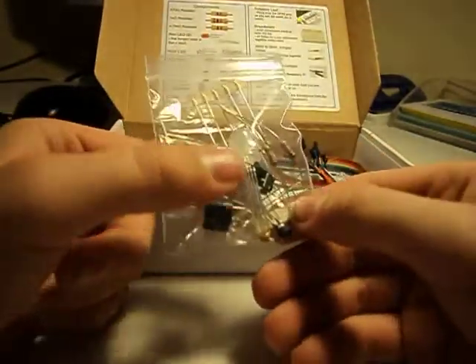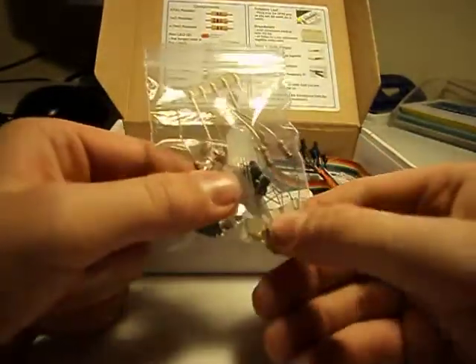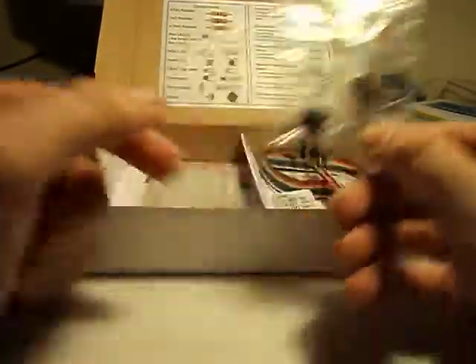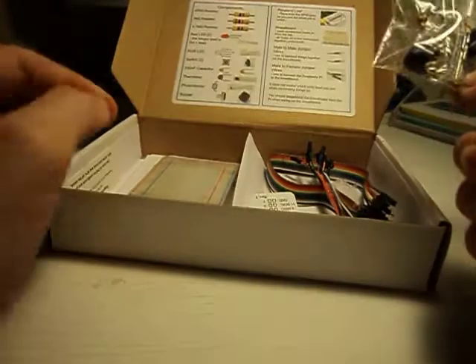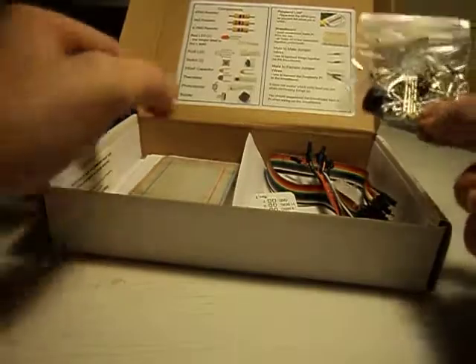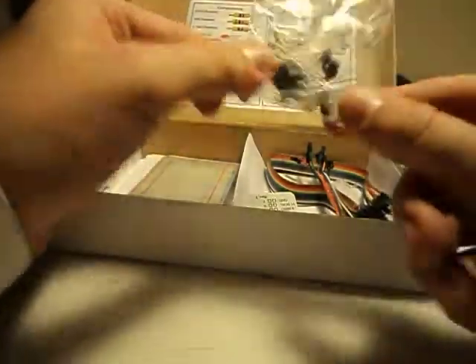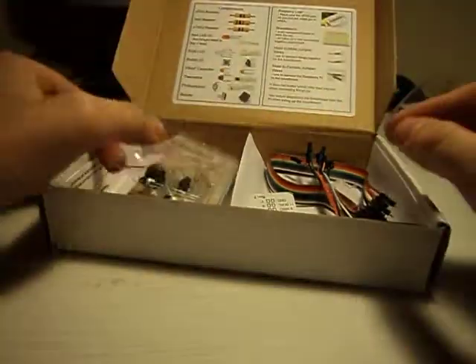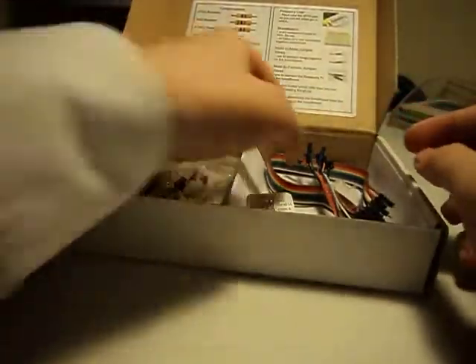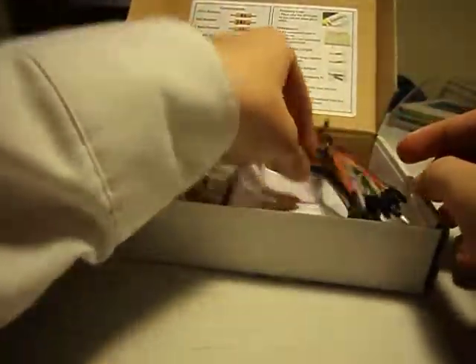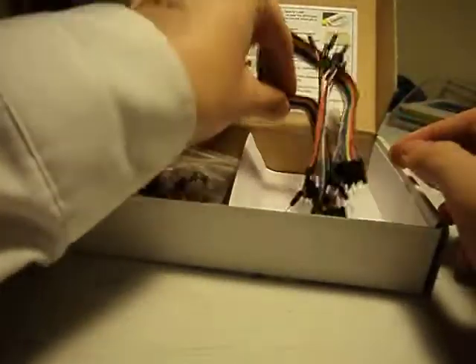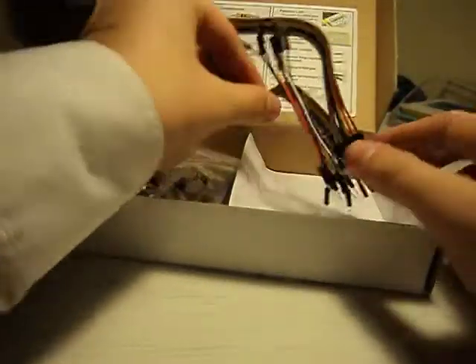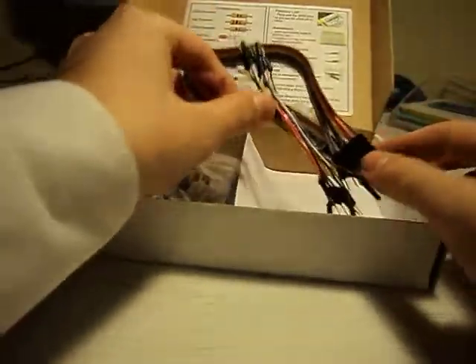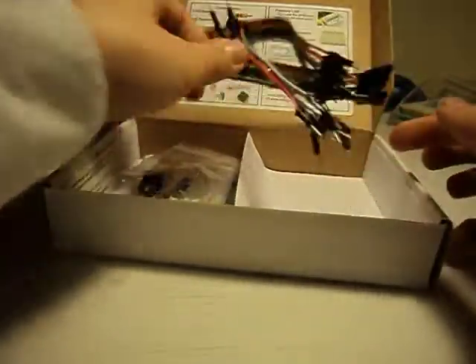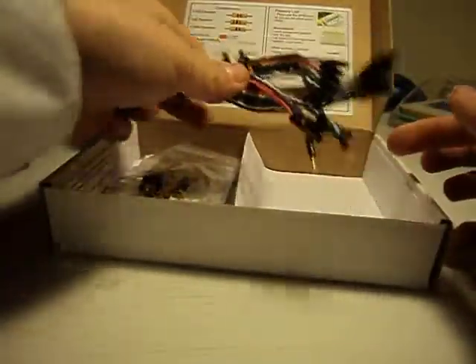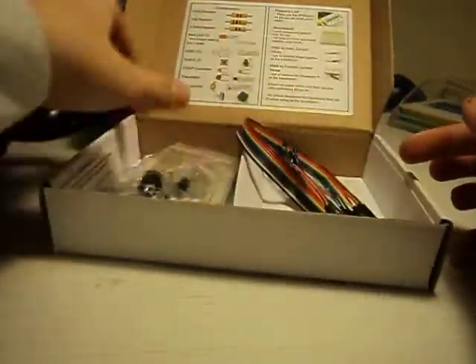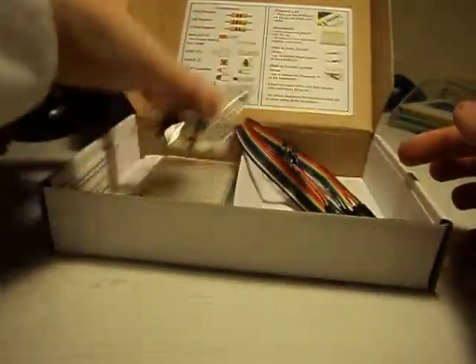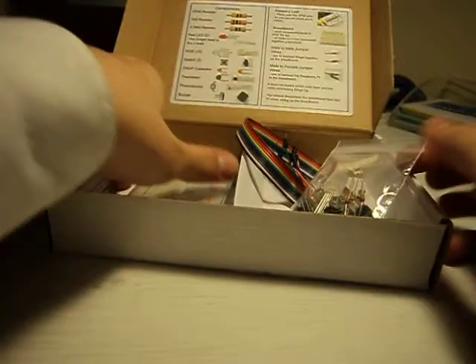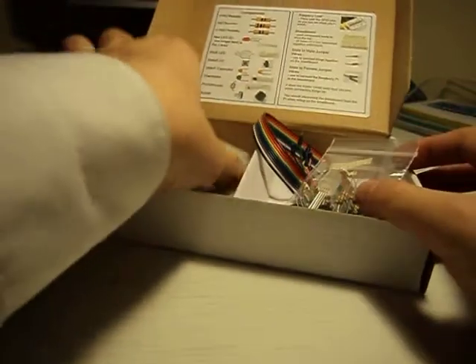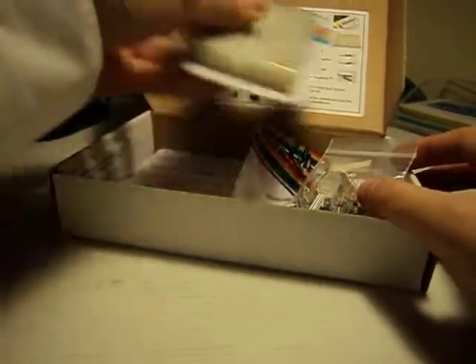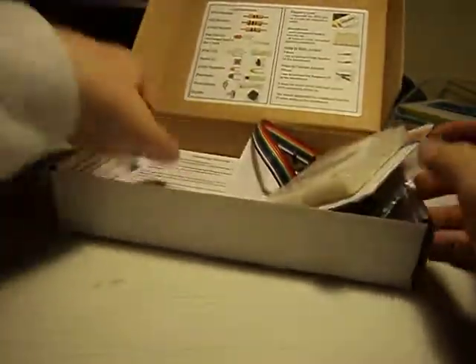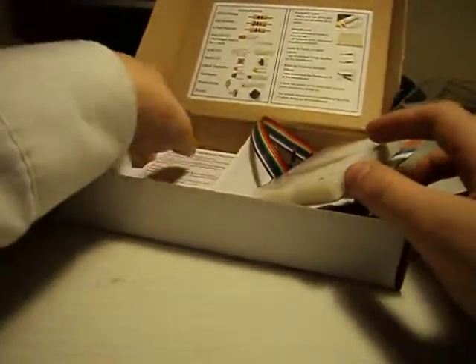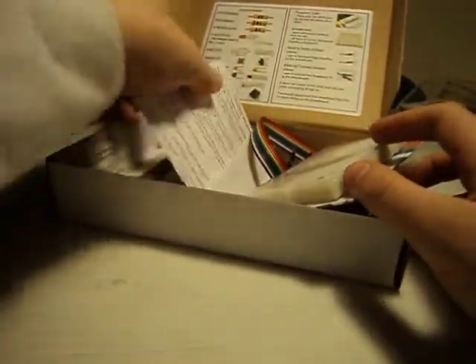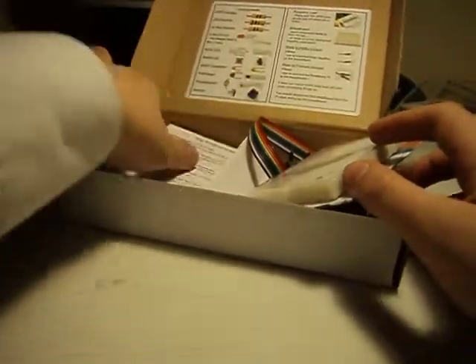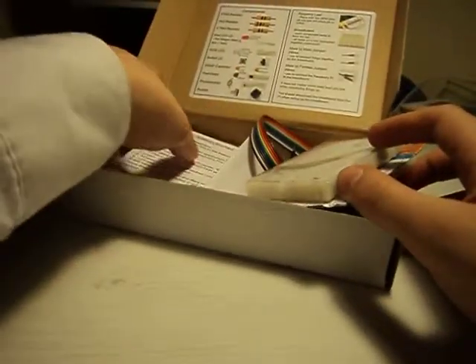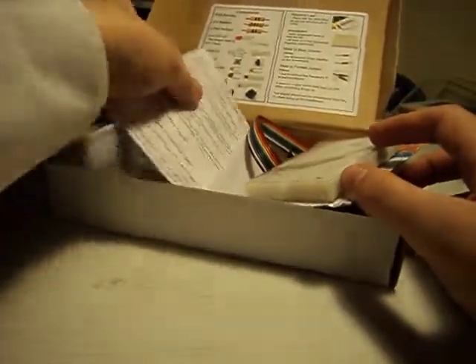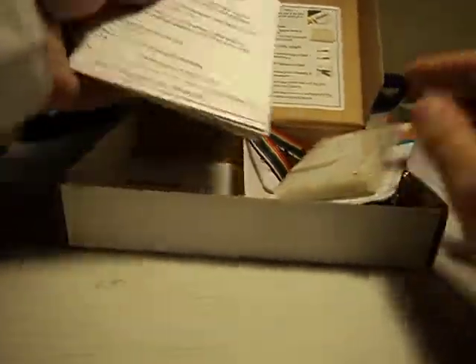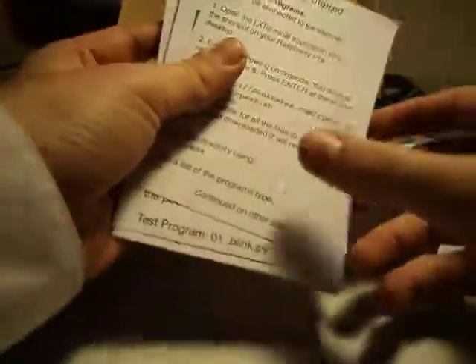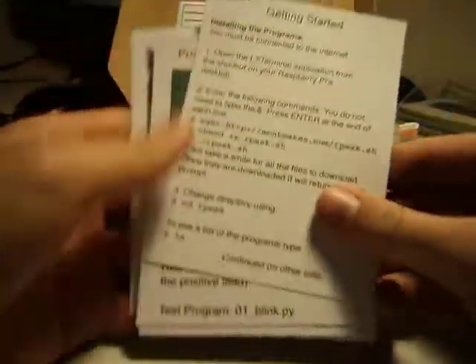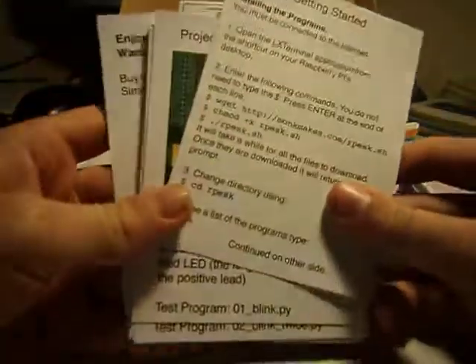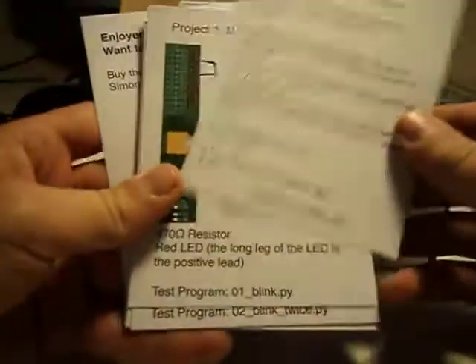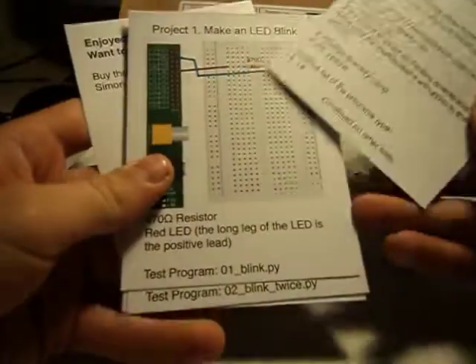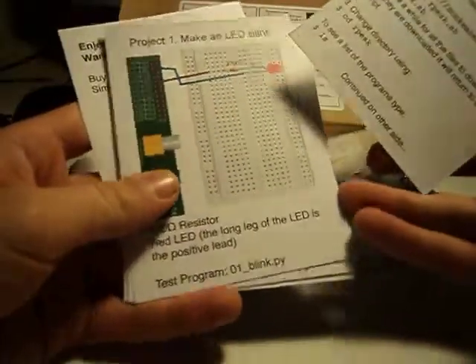There are lots of projects in here which are written about. We've got some leads to connect up the Raspberry Pi, and then in here we've got a big load of cards with projects on for us to do.